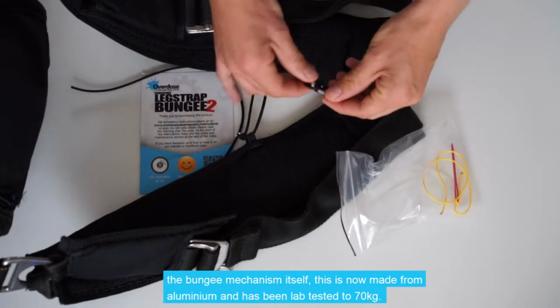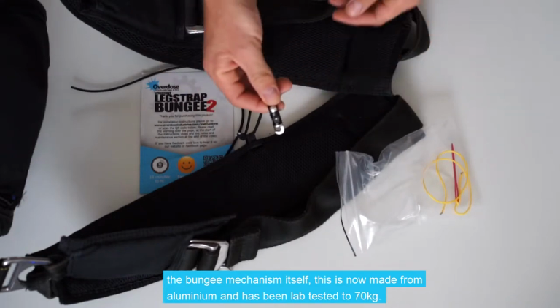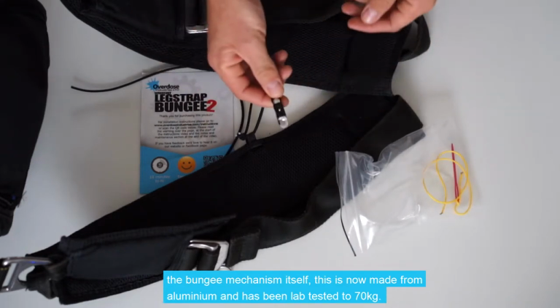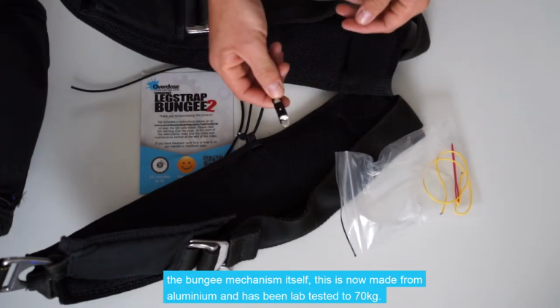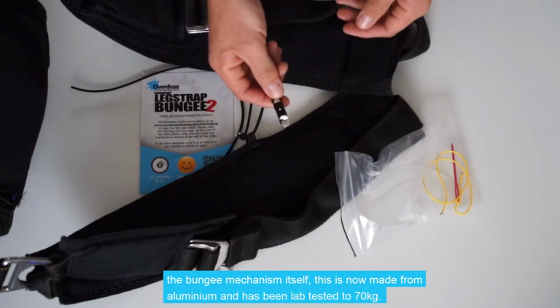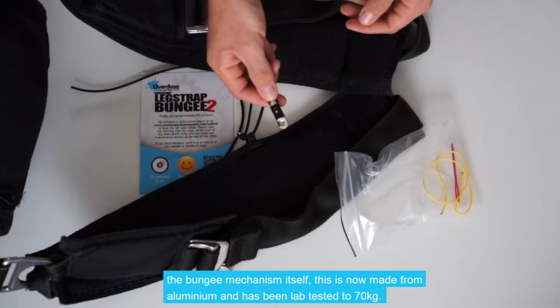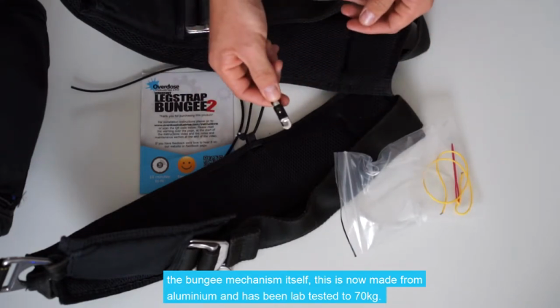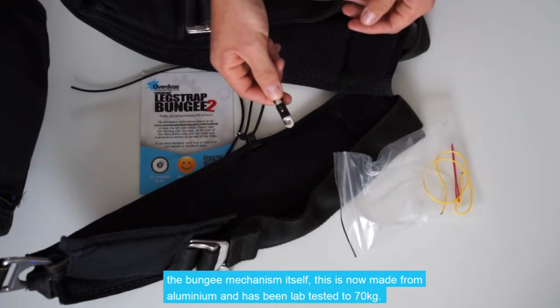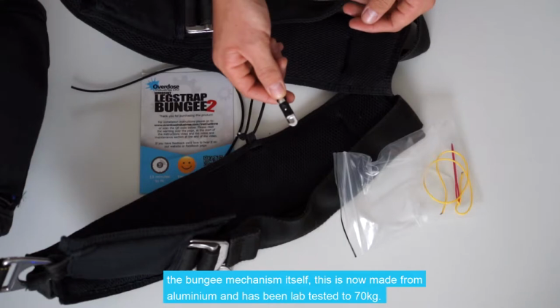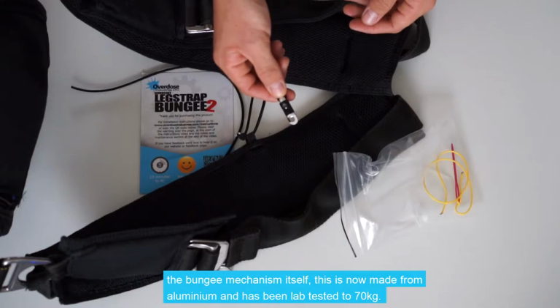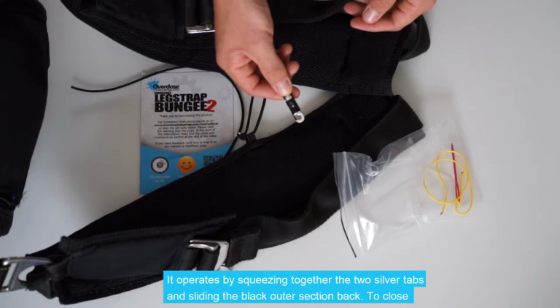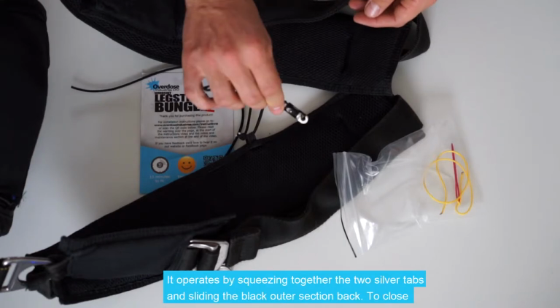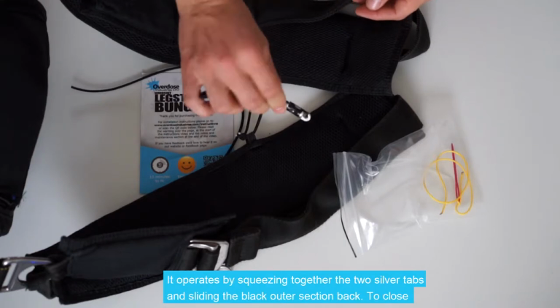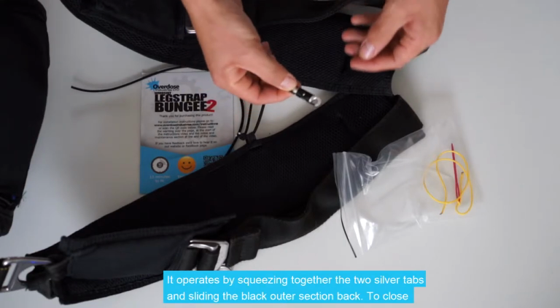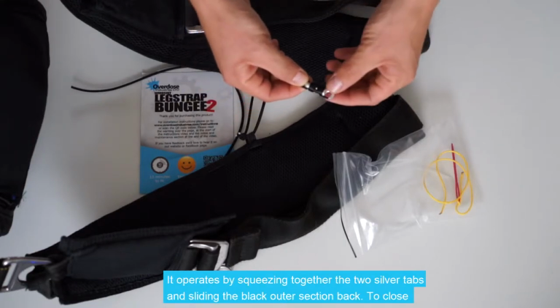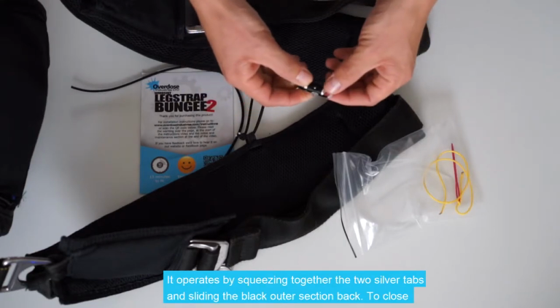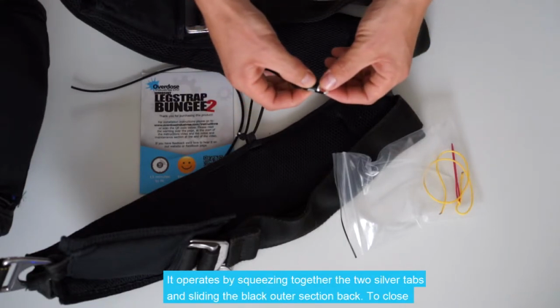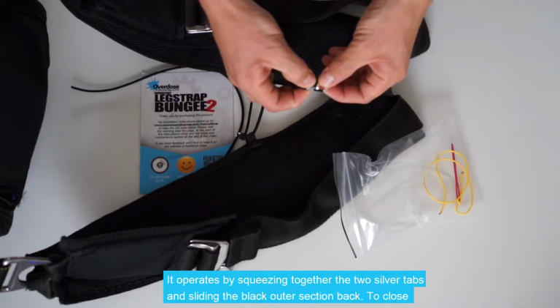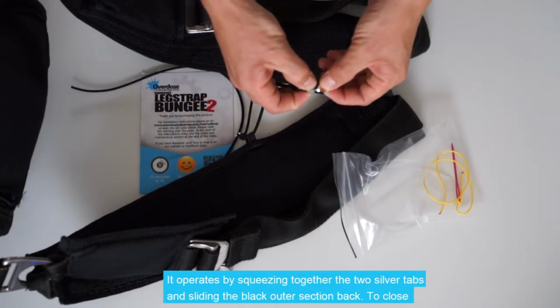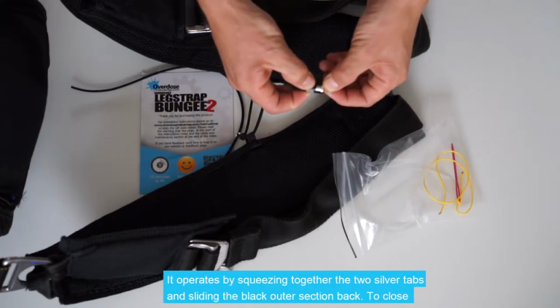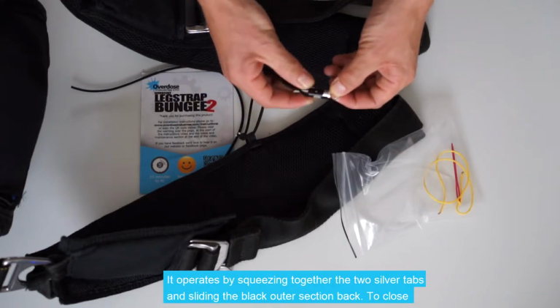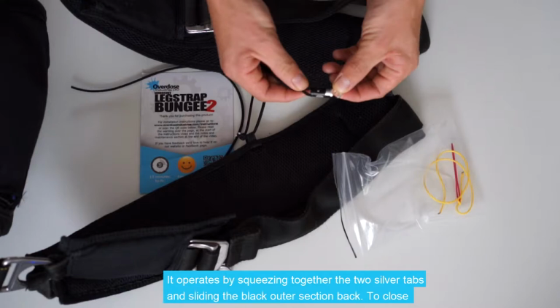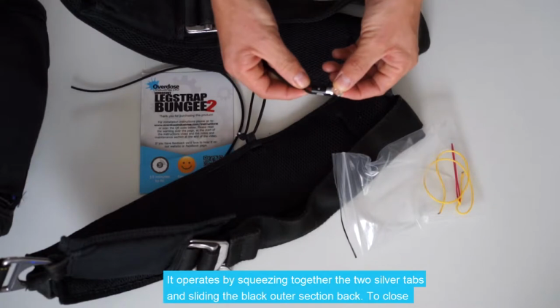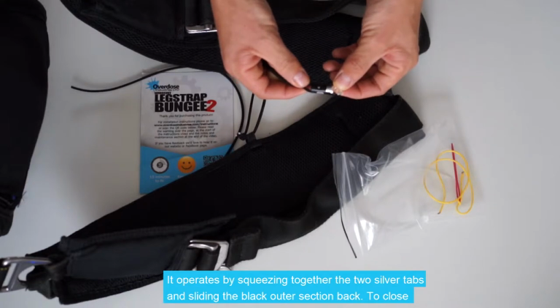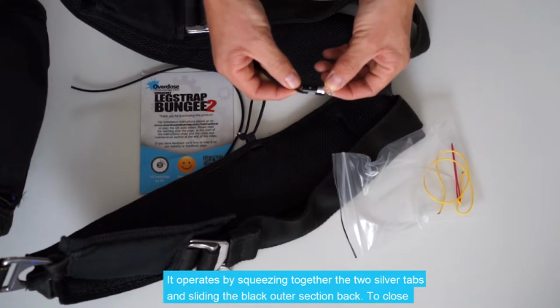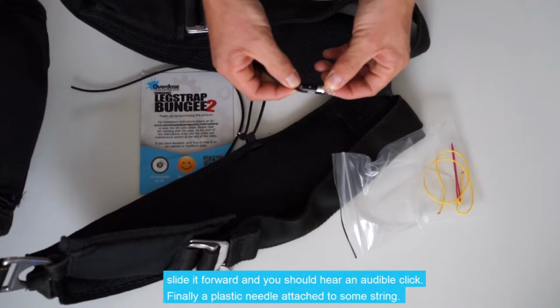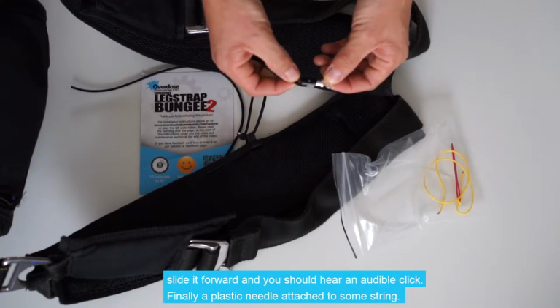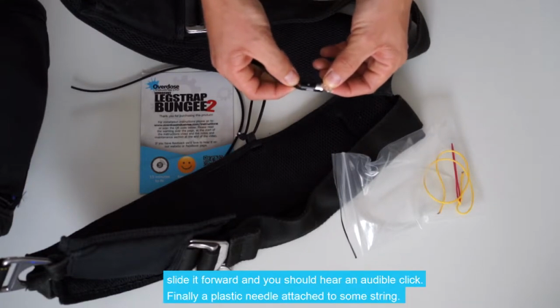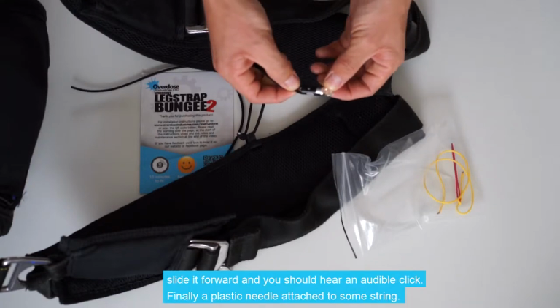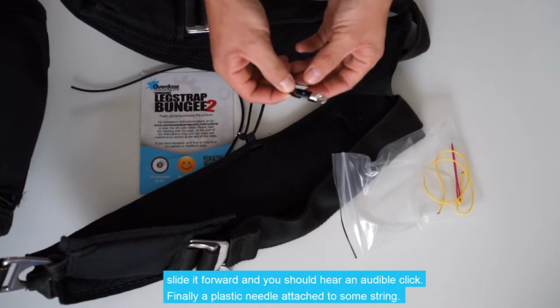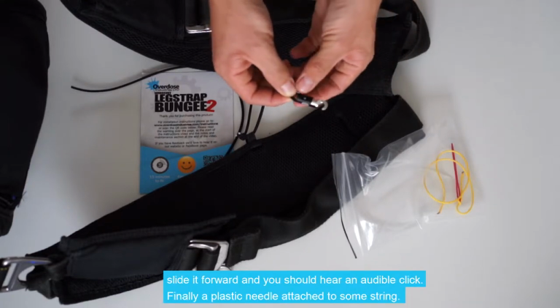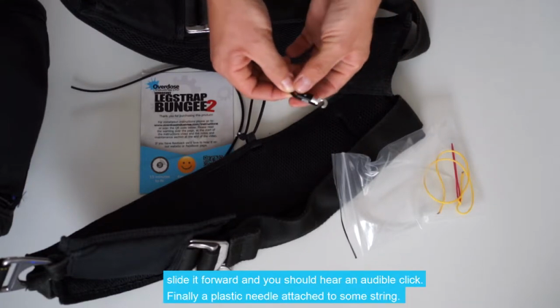This is now made from aluminium and has been lab tested to 70kg. It operates by squeezing together the two silver tabs and sliding the black outer section back. To close, simply slide it forward and you should hear an audible click.